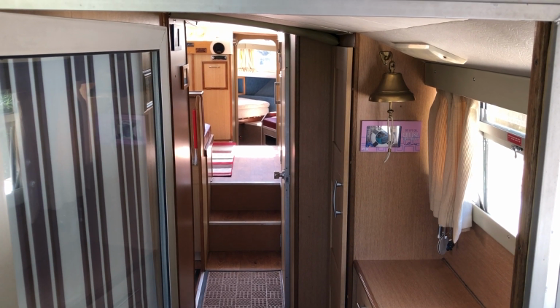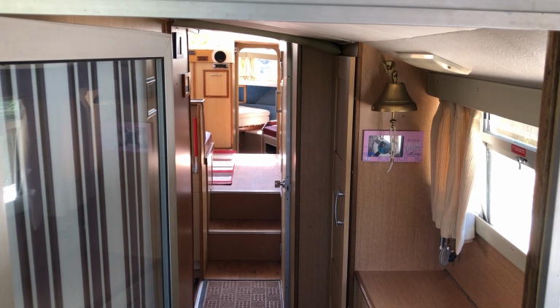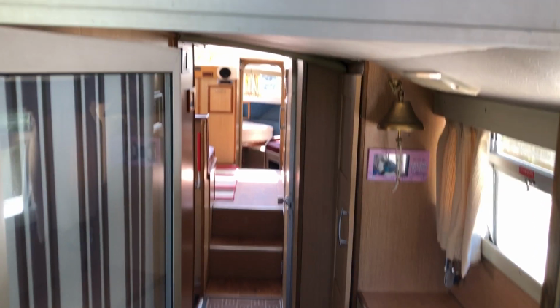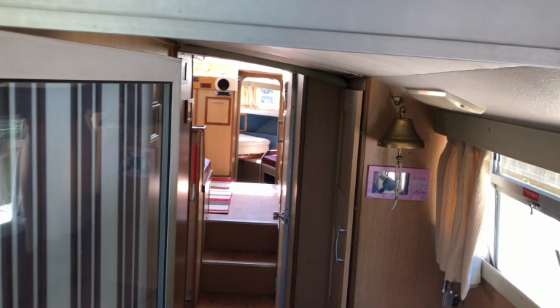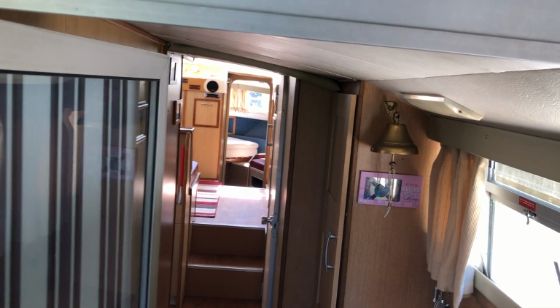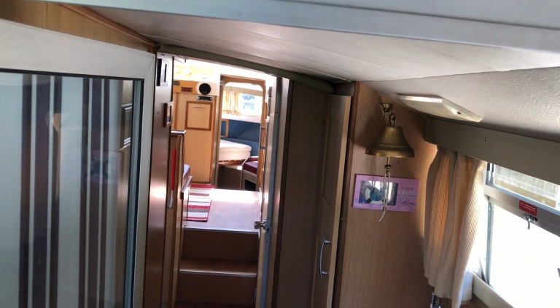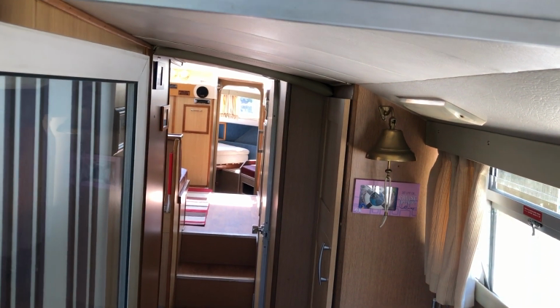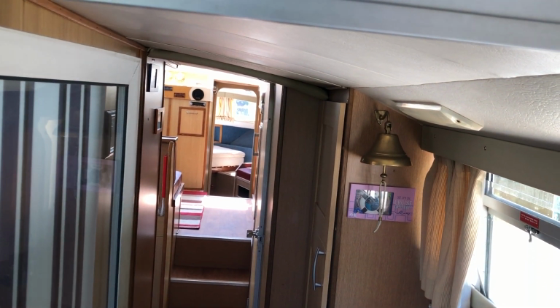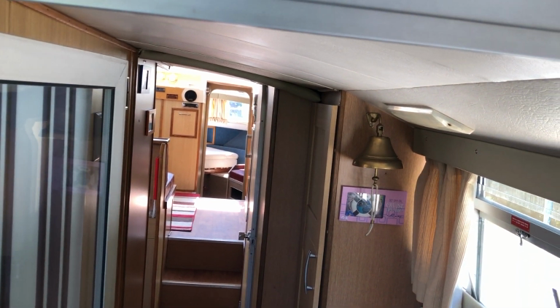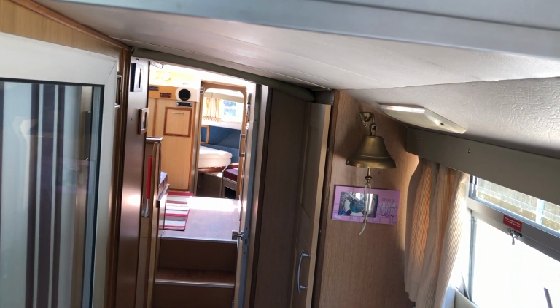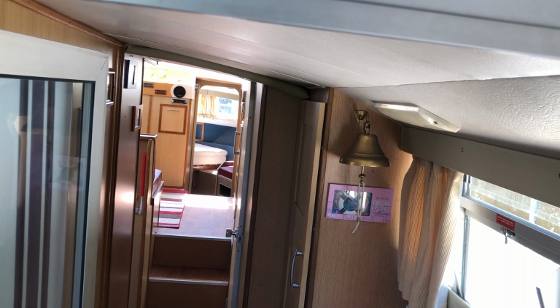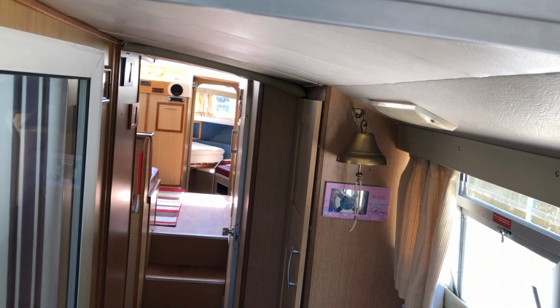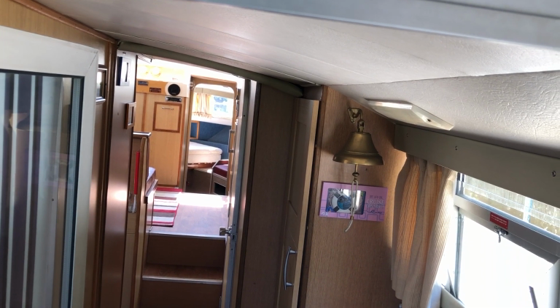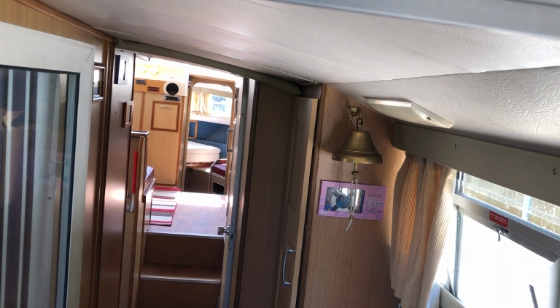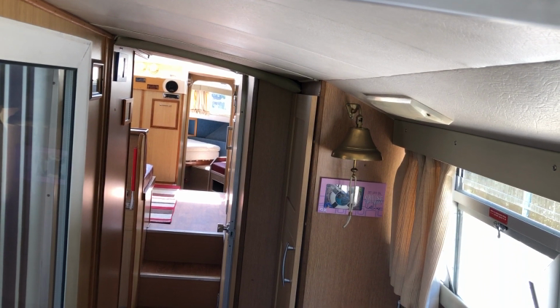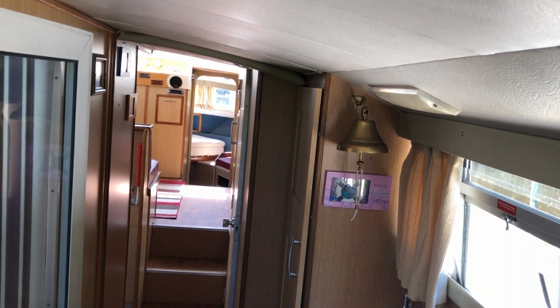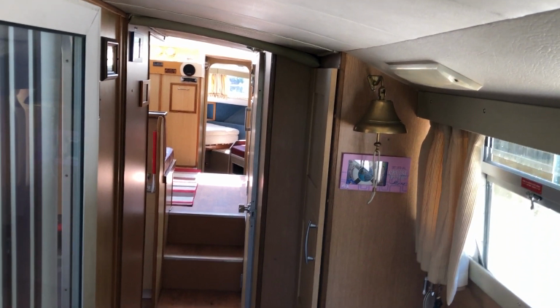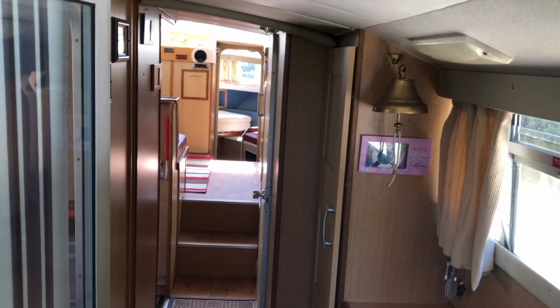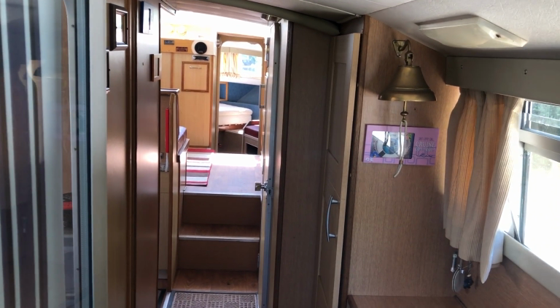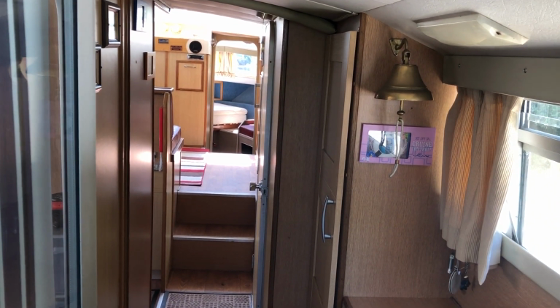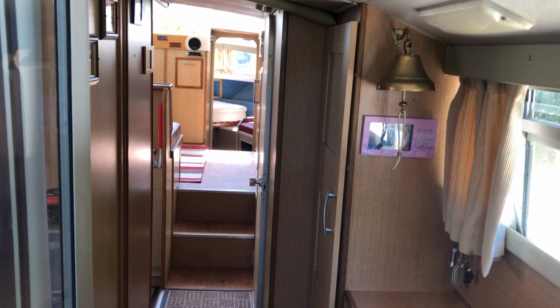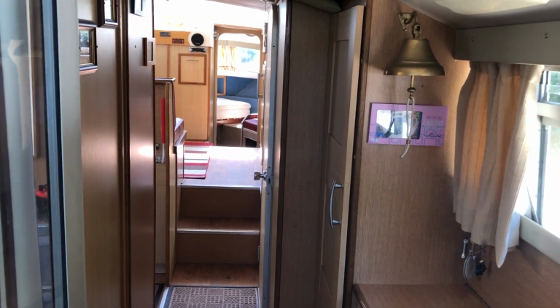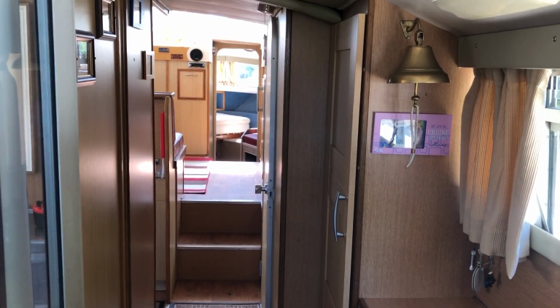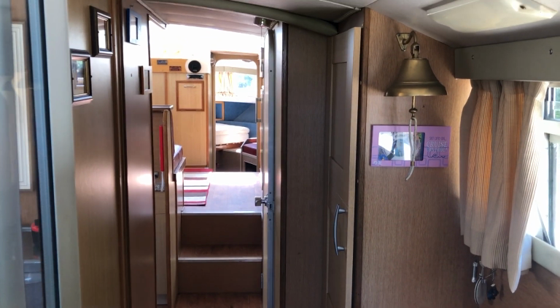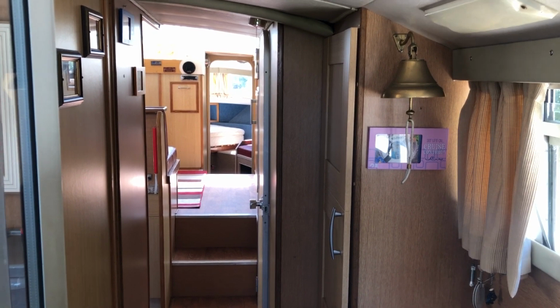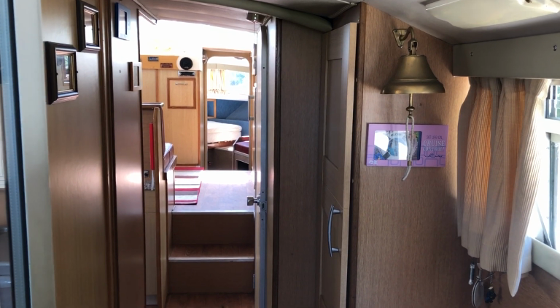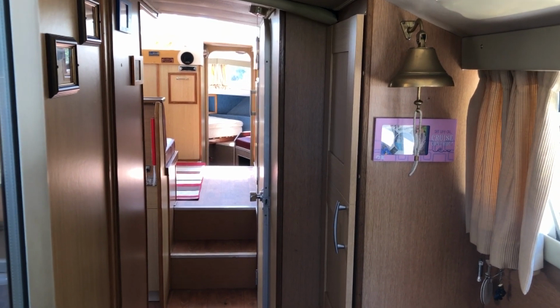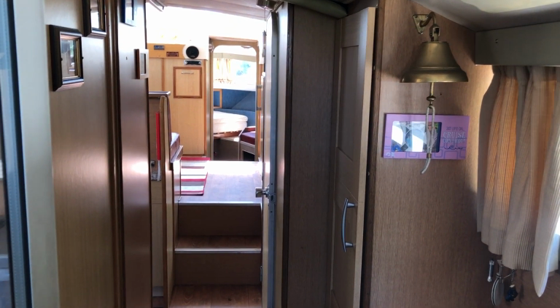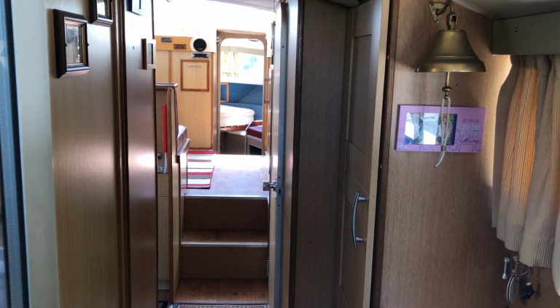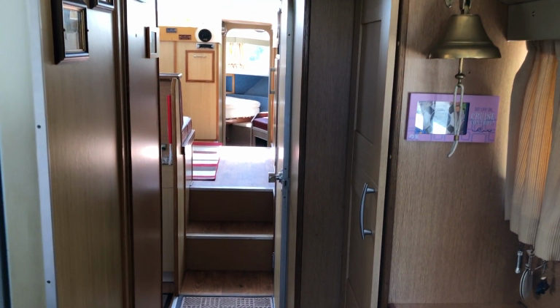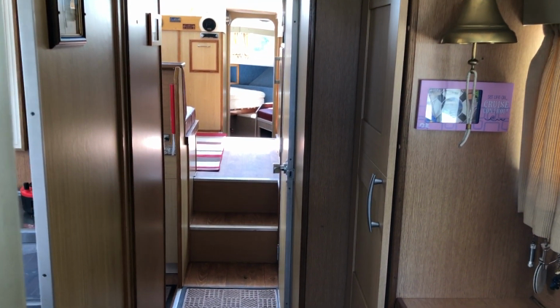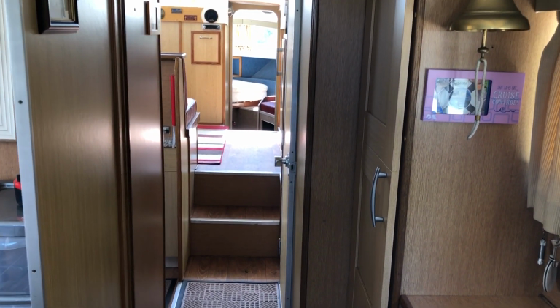Hi, this is Mark Coles of Boat Shed, and today I'm listing the 1984 Aquafiber 38 Entrepreneur. This is a two-cabin version but it would actually sleep seven people.